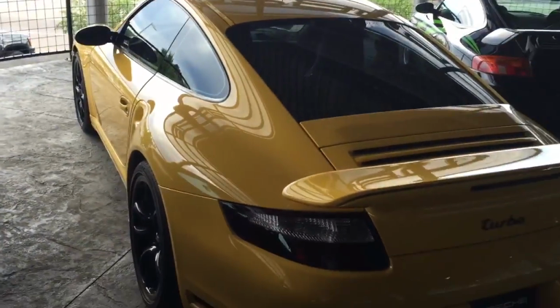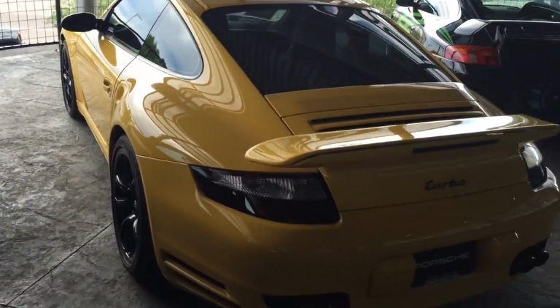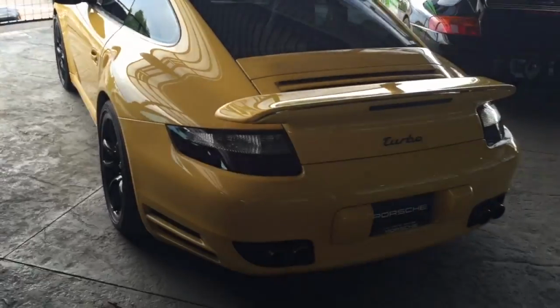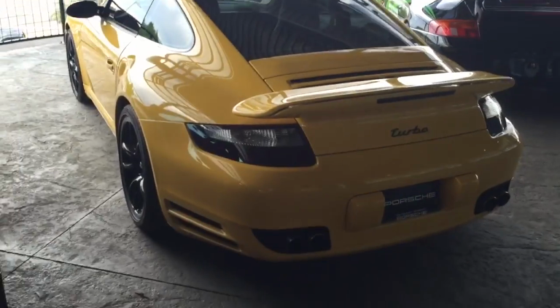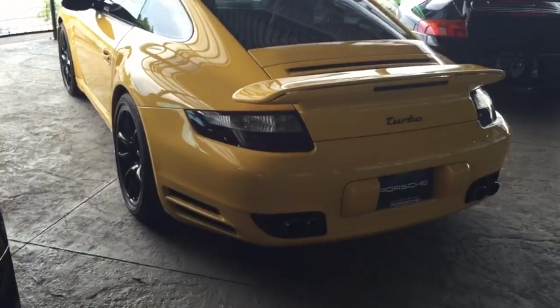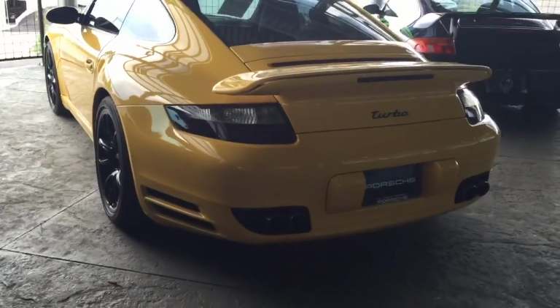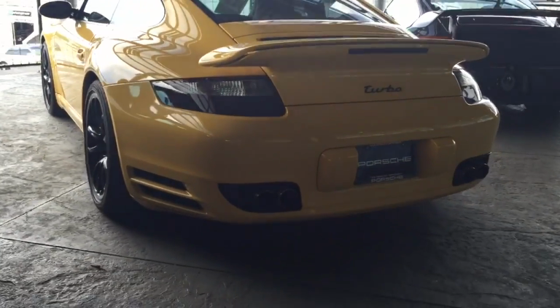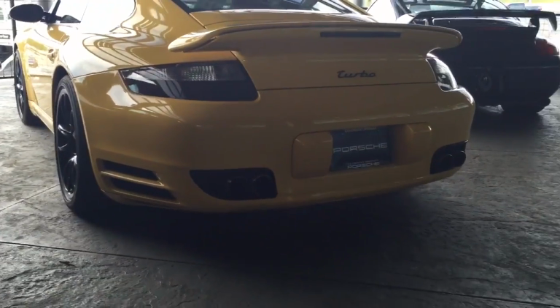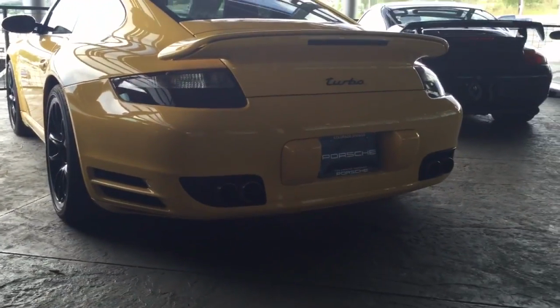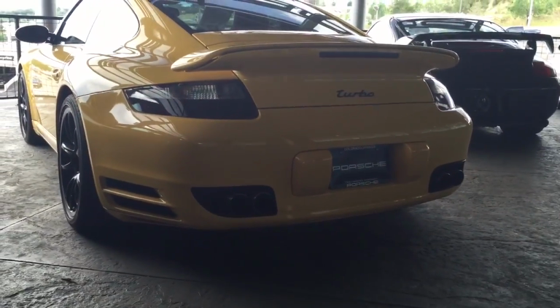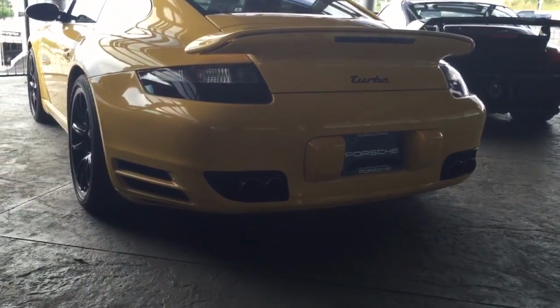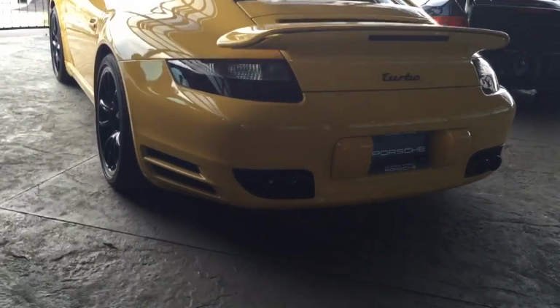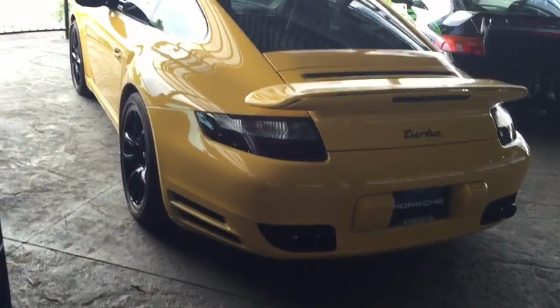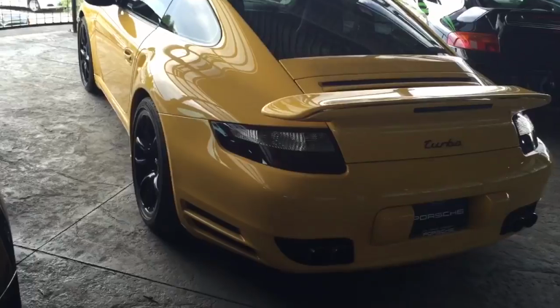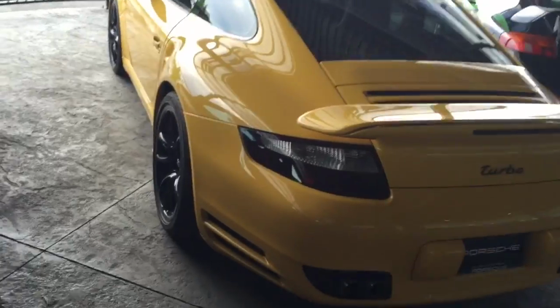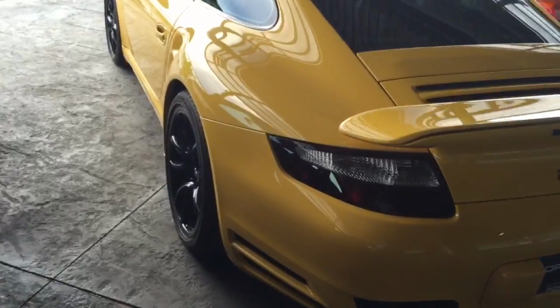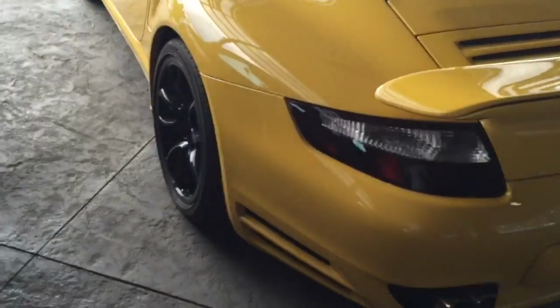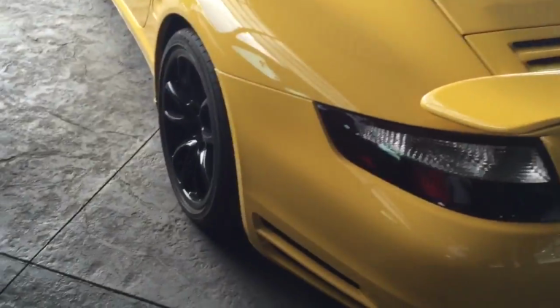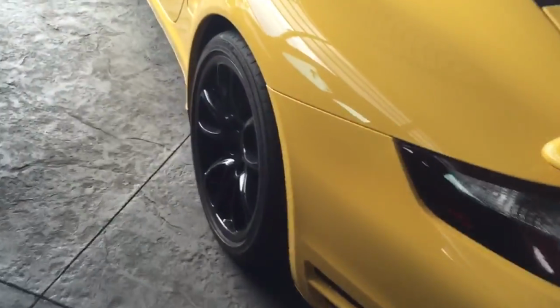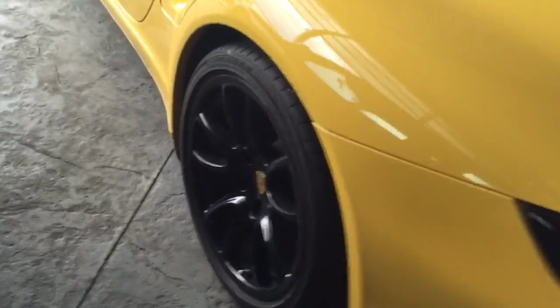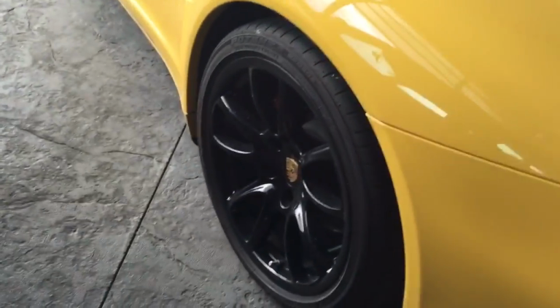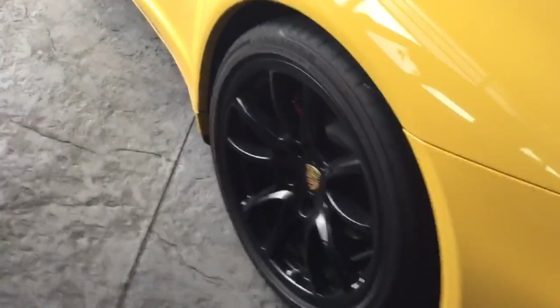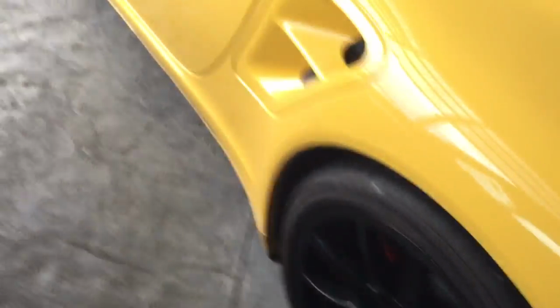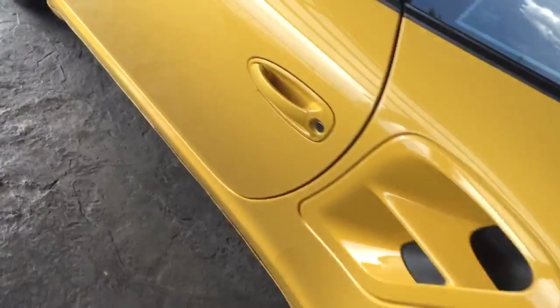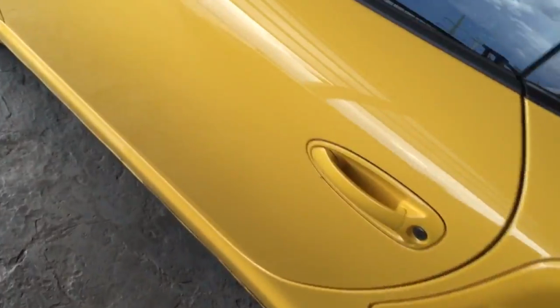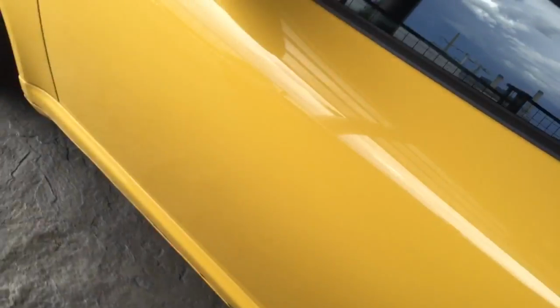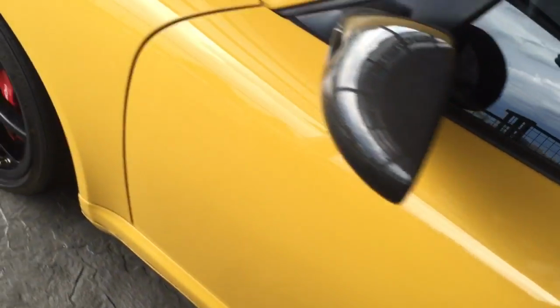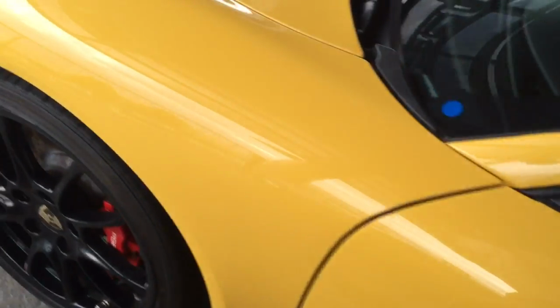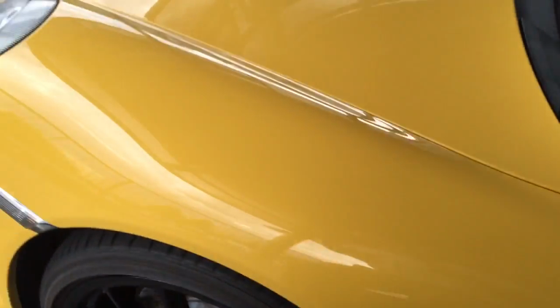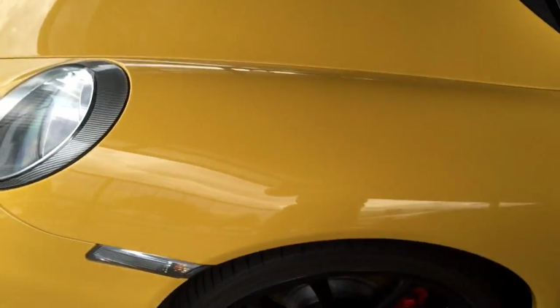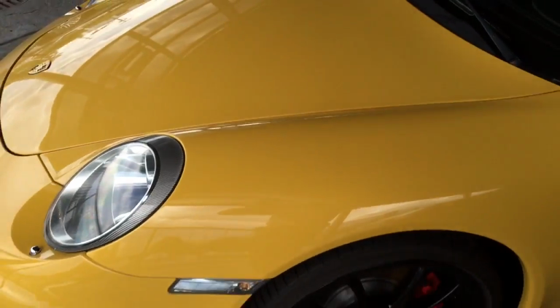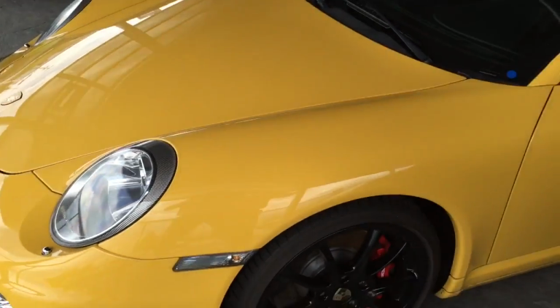The only thing is it has blacked out taillights, but the exhaust is aftermarket — that's the only tuning this car has. Black rims. The paint is in really good condition.